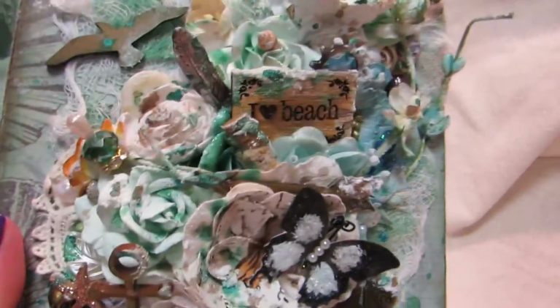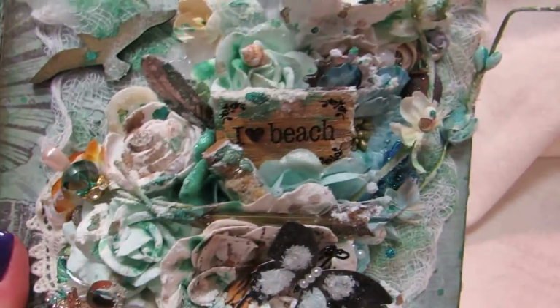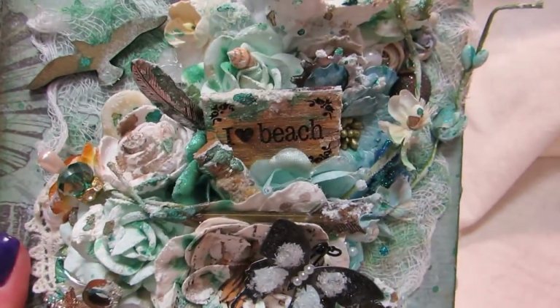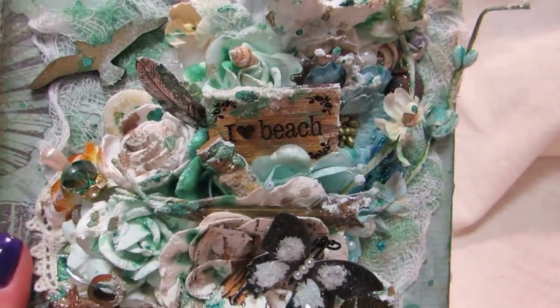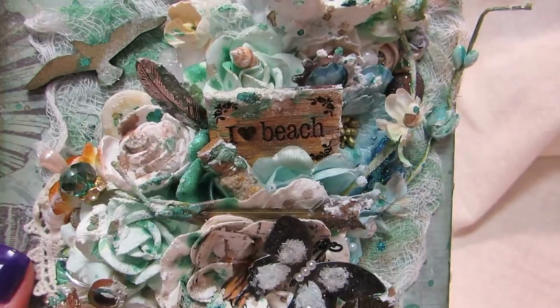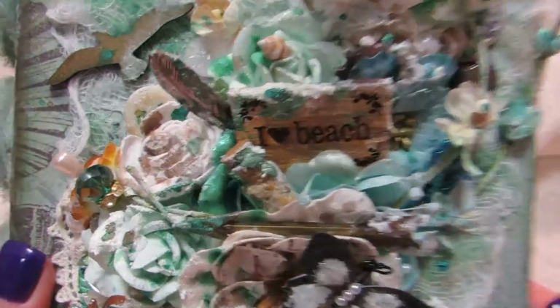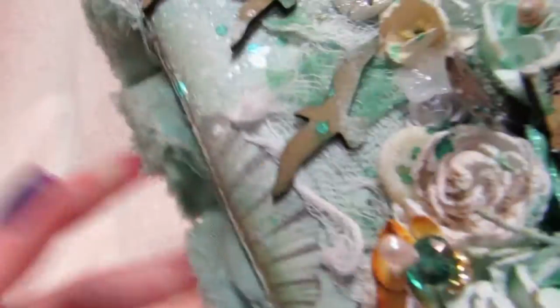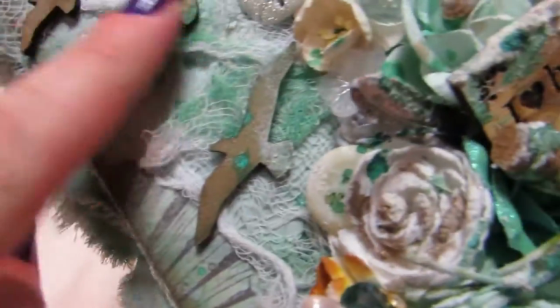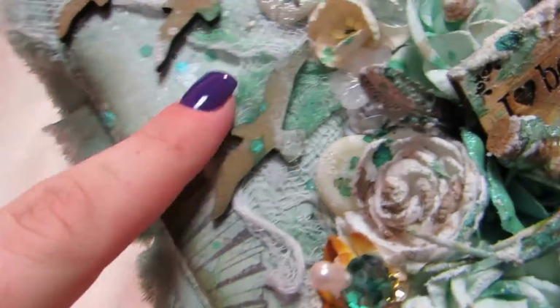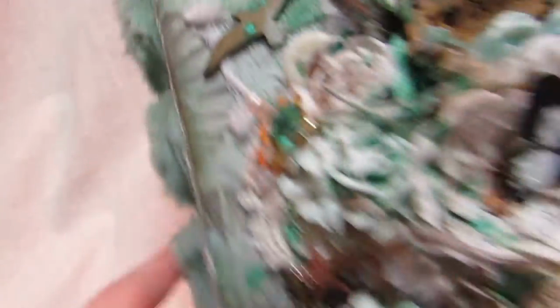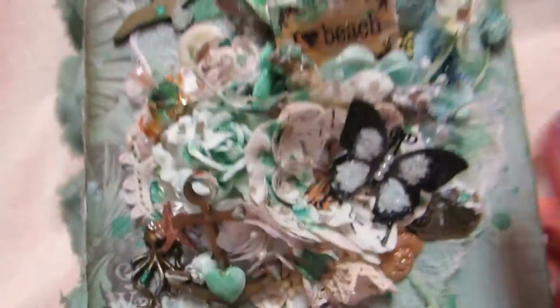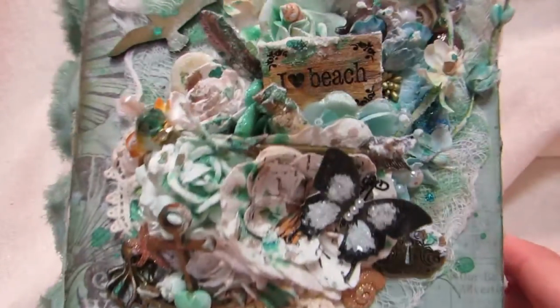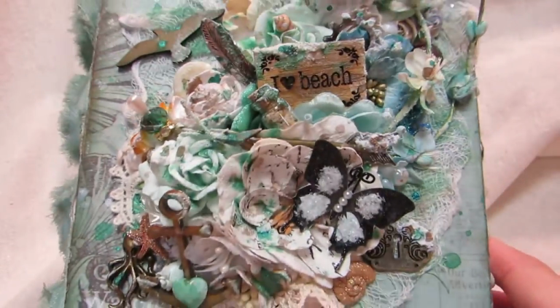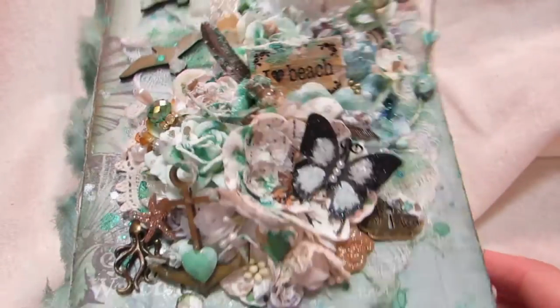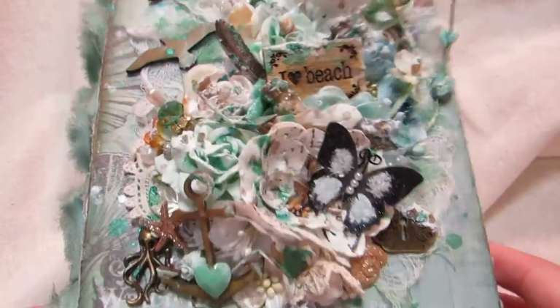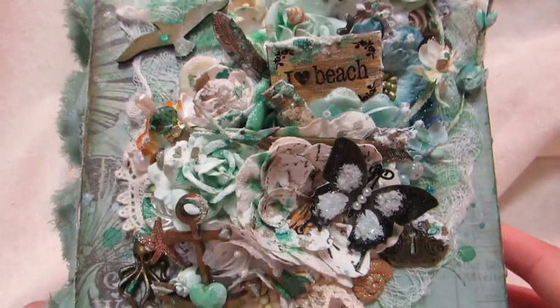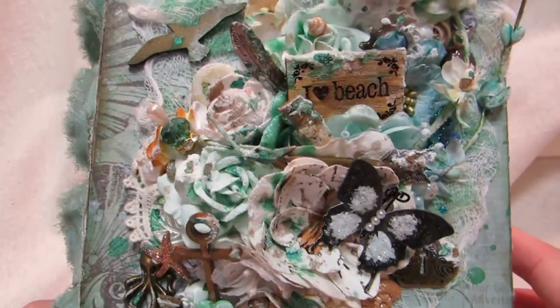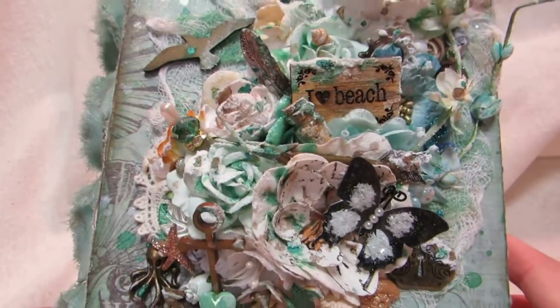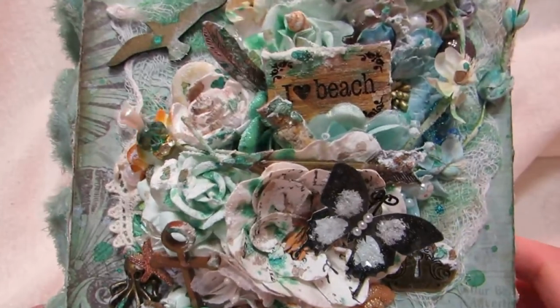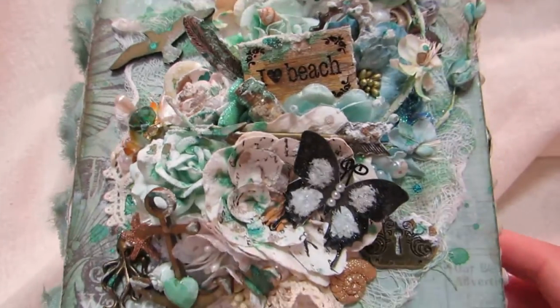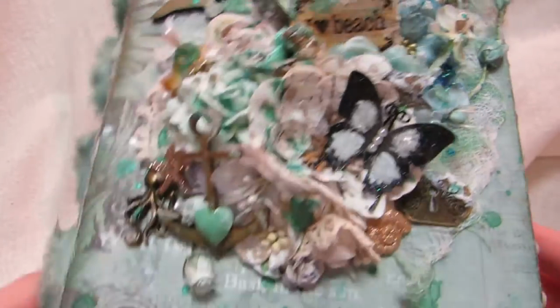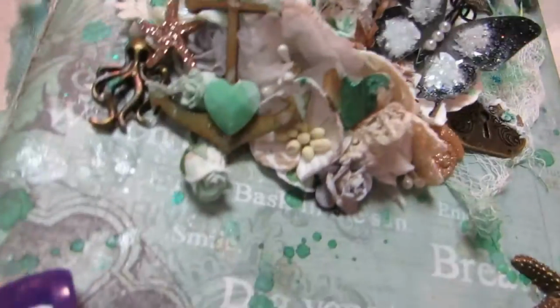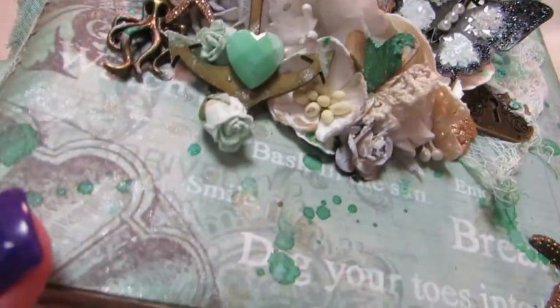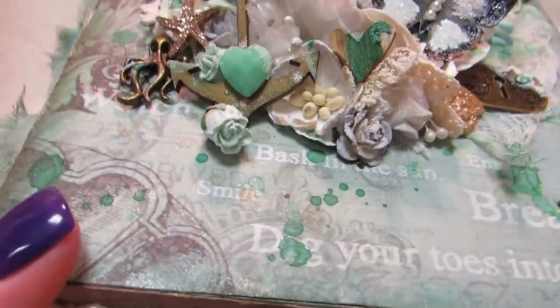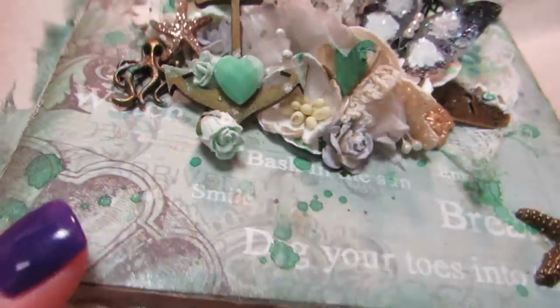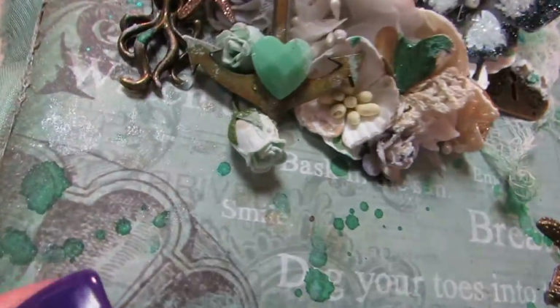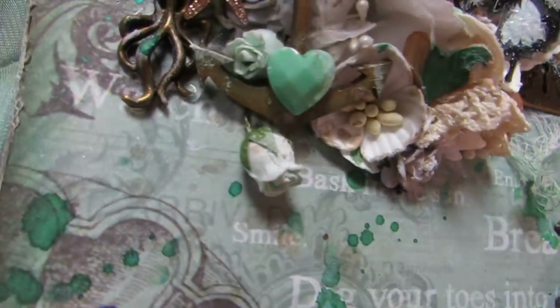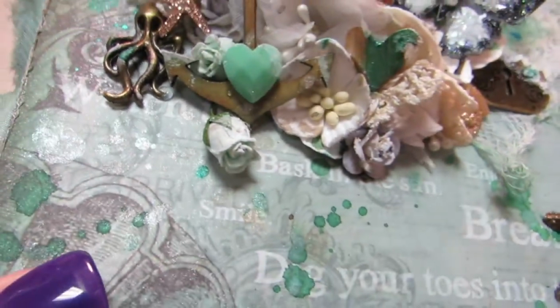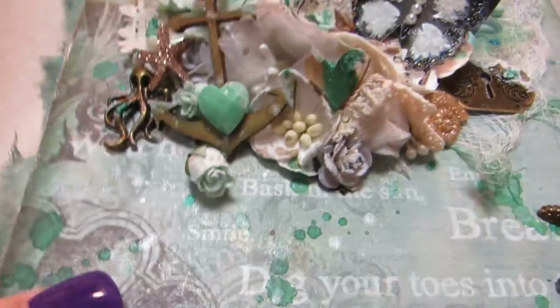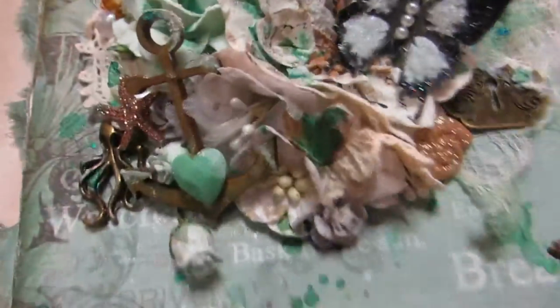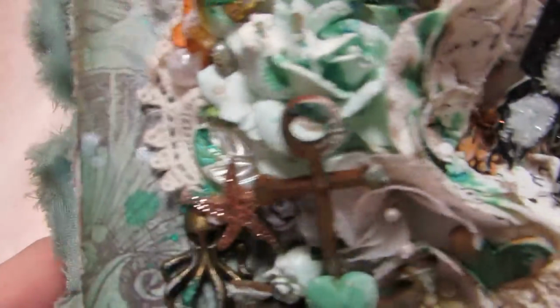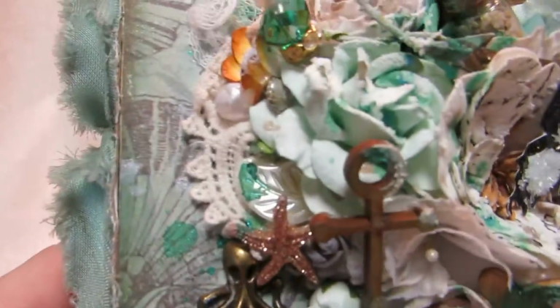Pretty much what I did first: I laid down the gauze and glued it down. Then I just started layering flowers and embellishments, and then I sprayed everything. You can see it's nice and shimmery — I used Lindy's in a bunch of different colors.